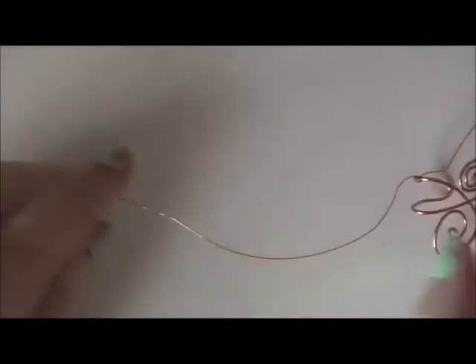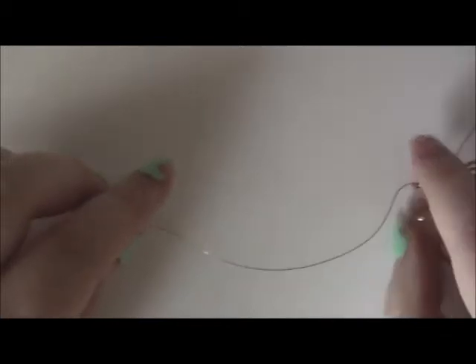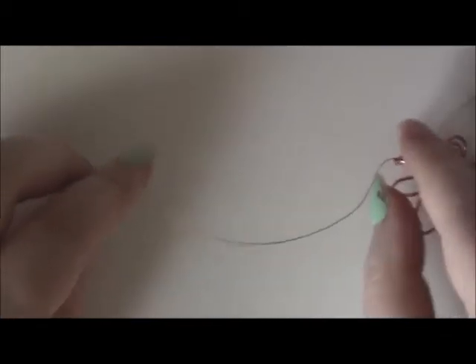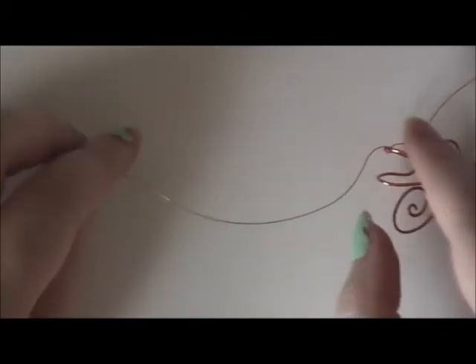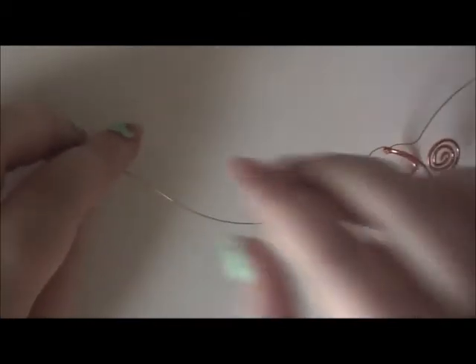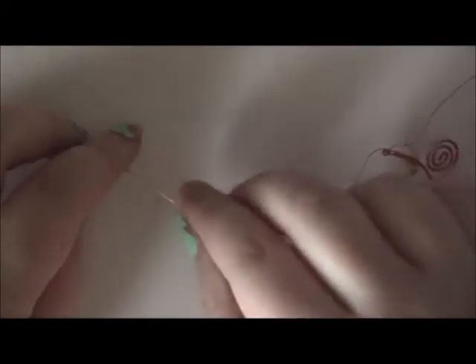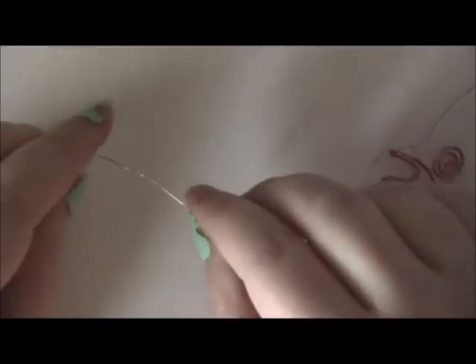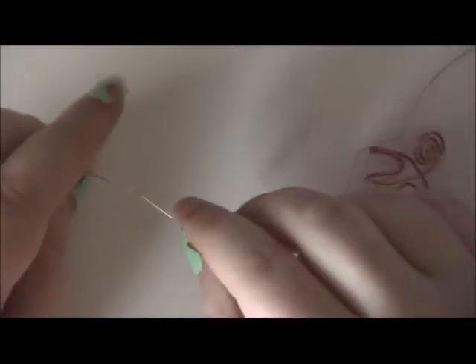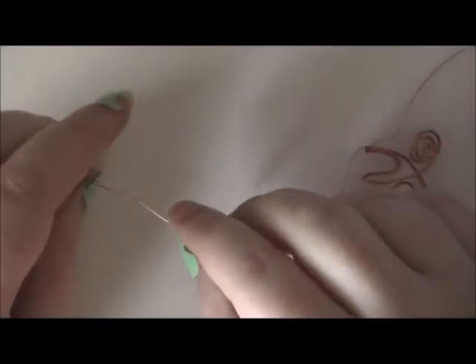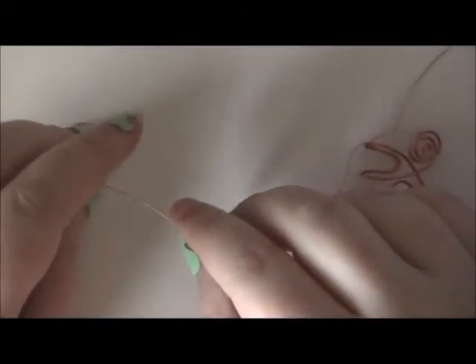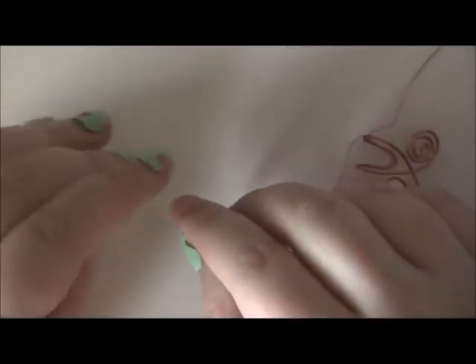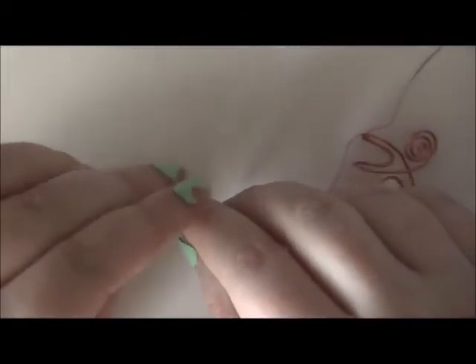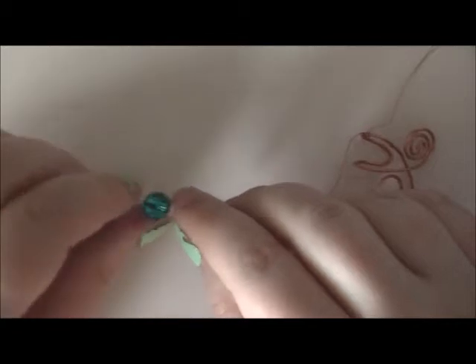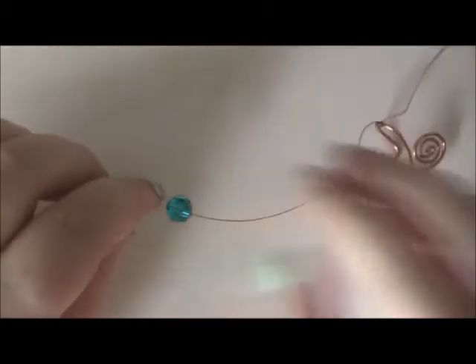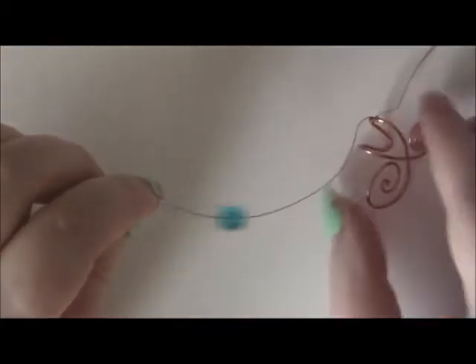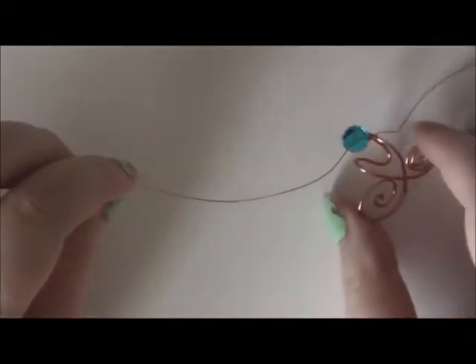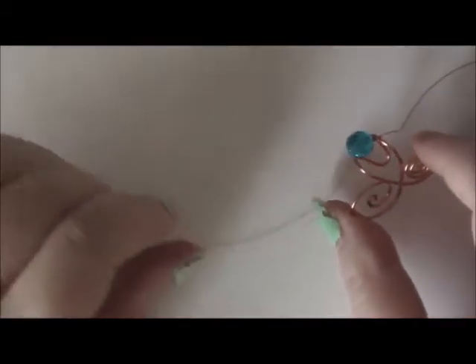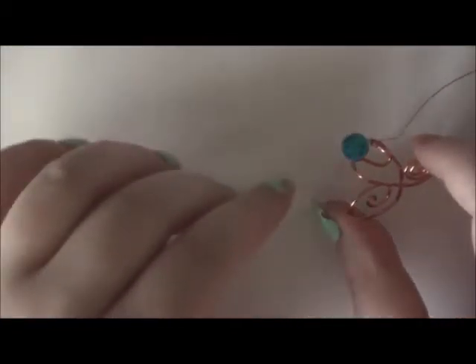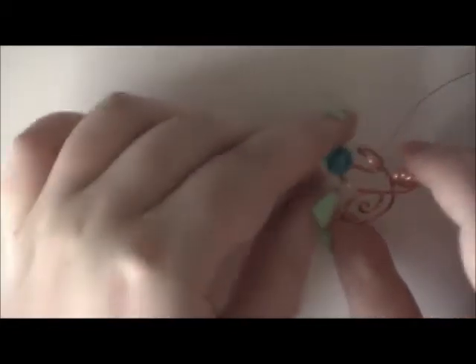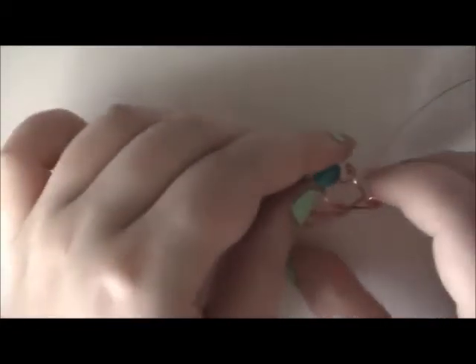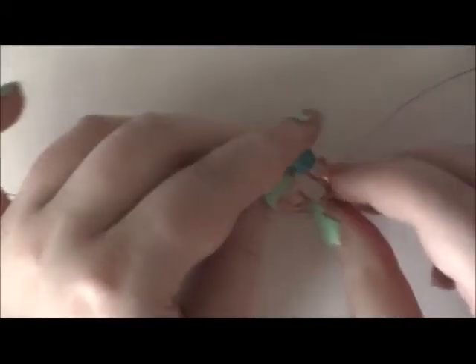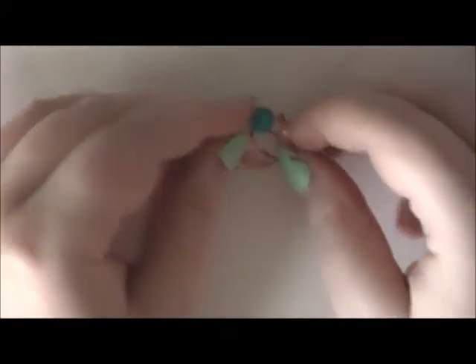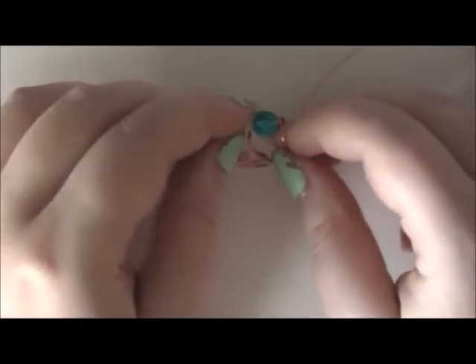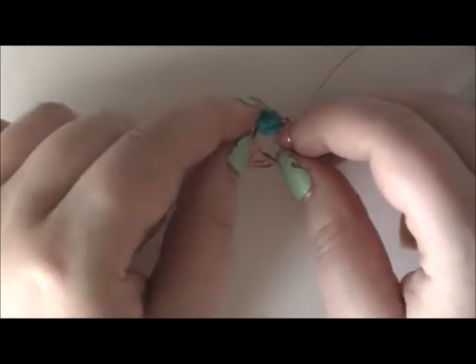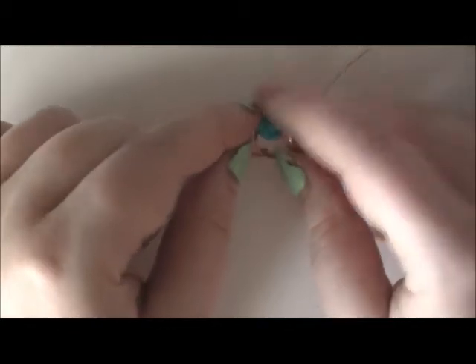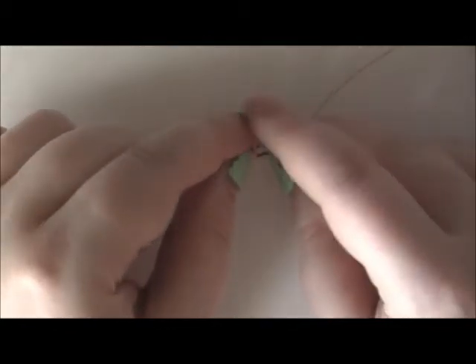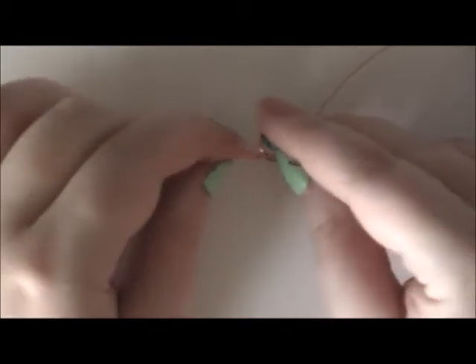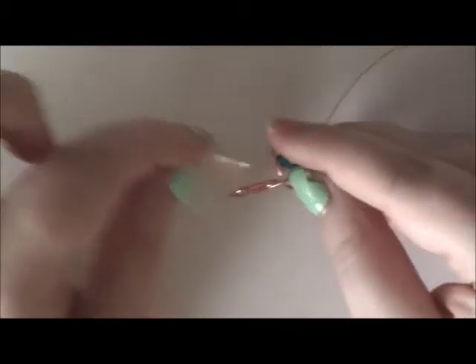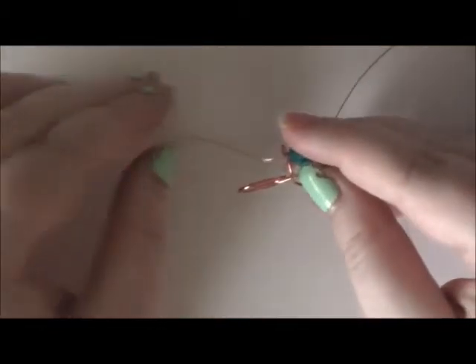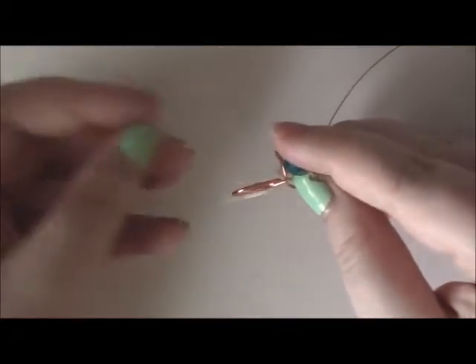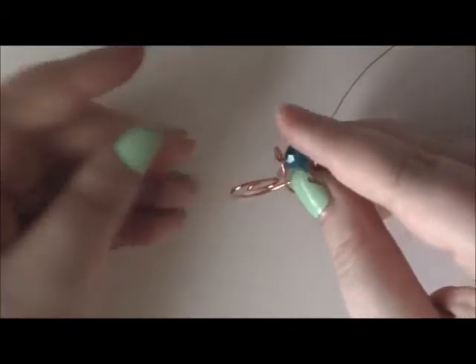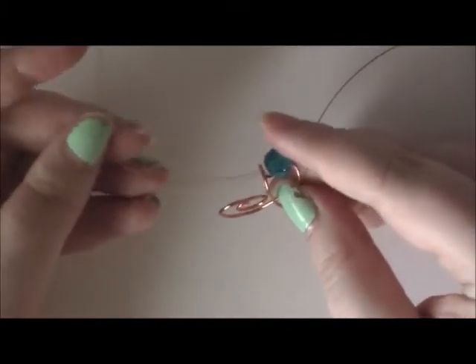Once you've done a few coils and secured the thinner wire on, you can just slide your crystal on. And then do some coils on the other side to secure it.